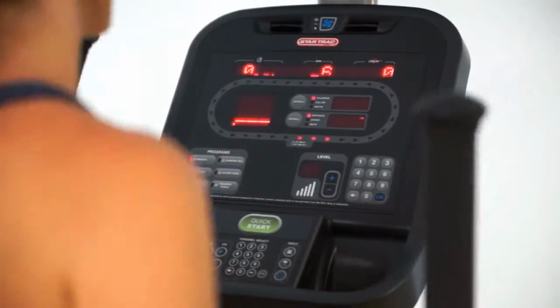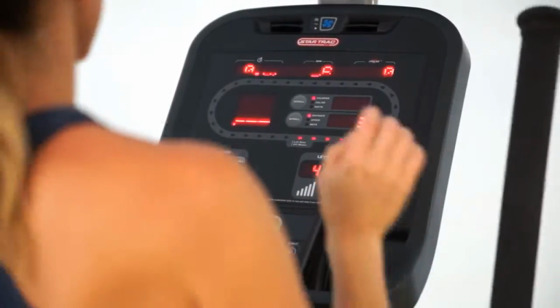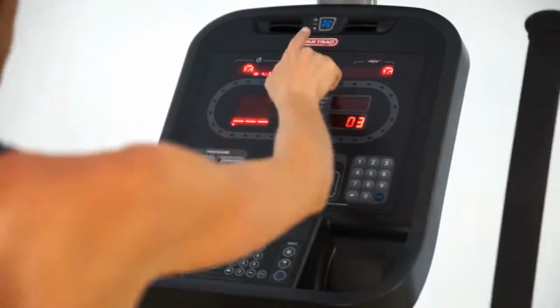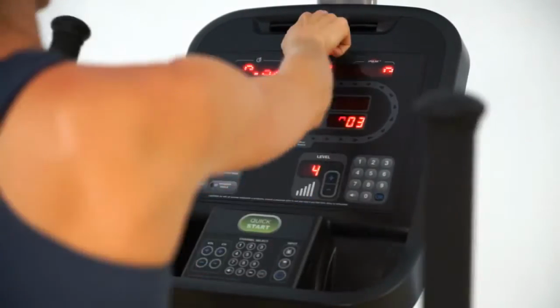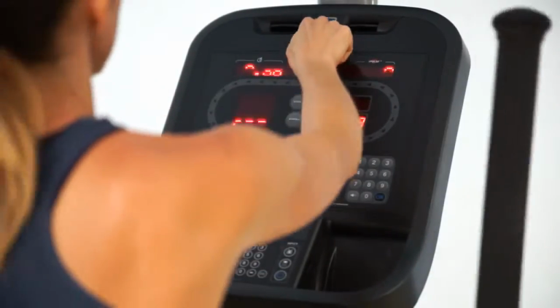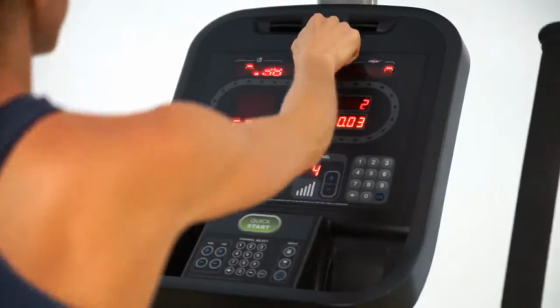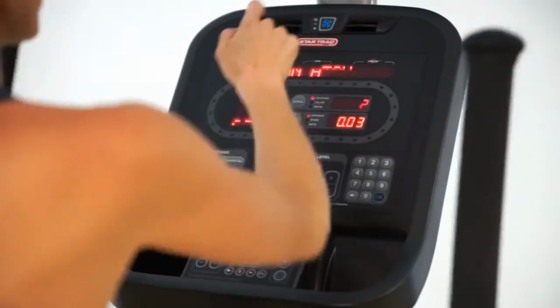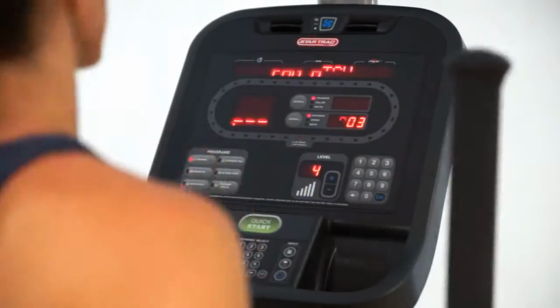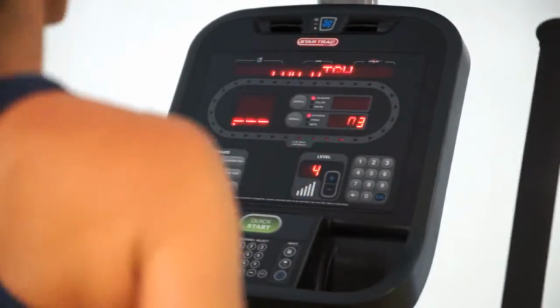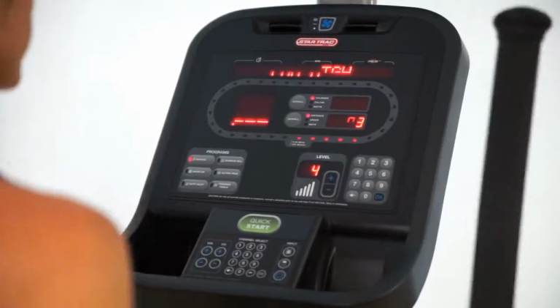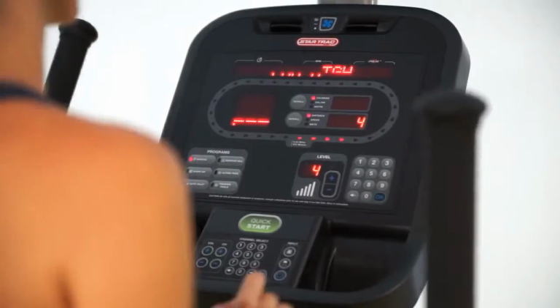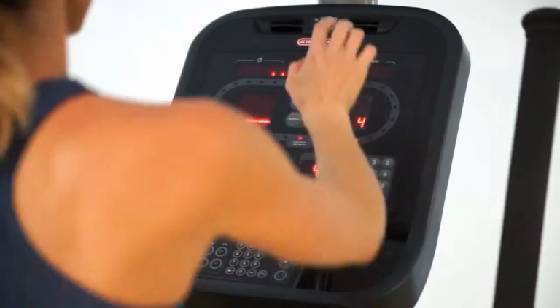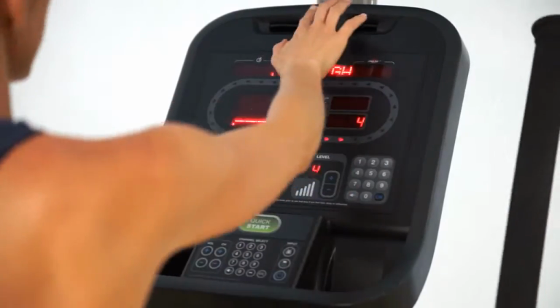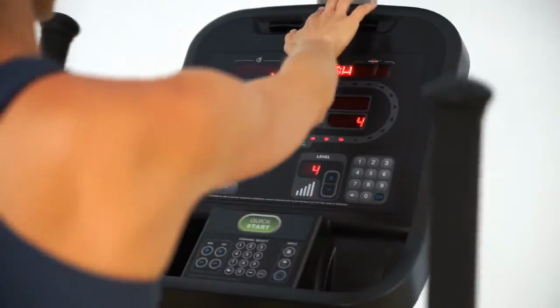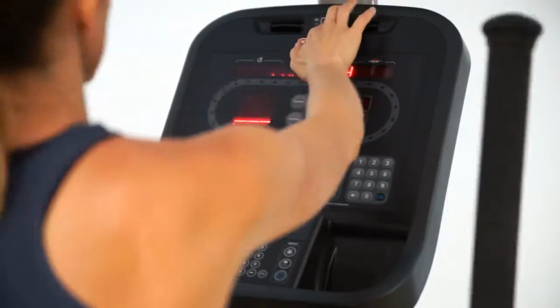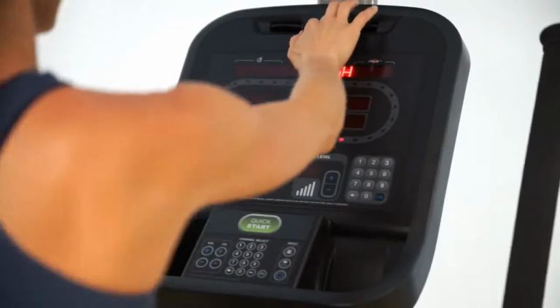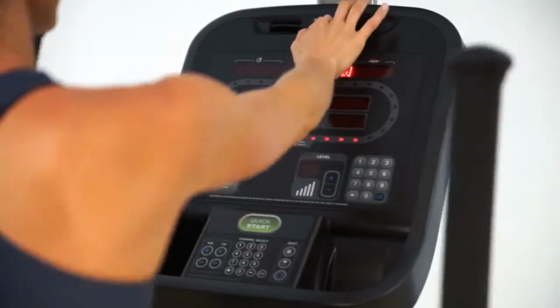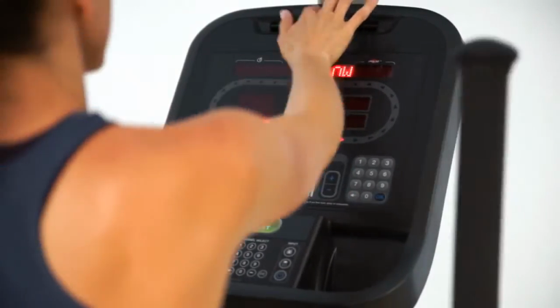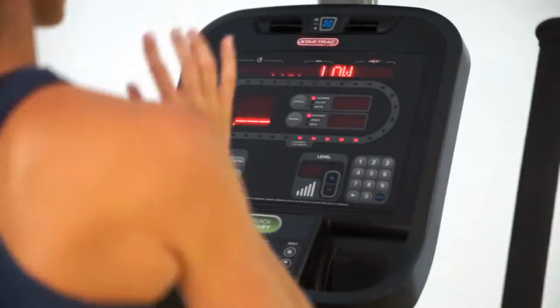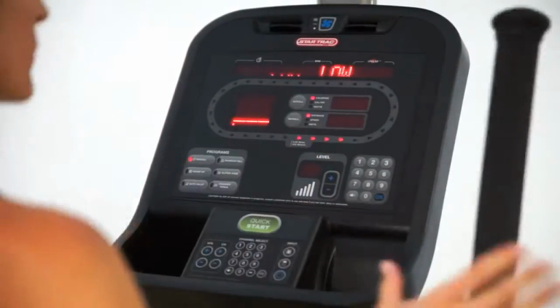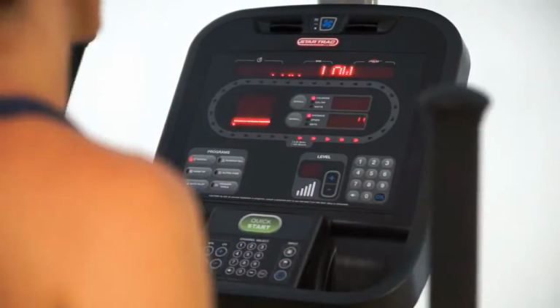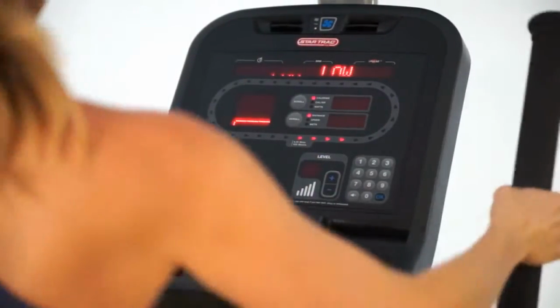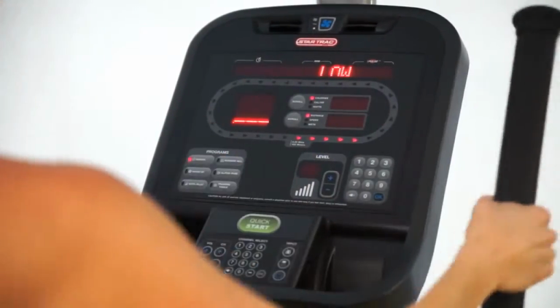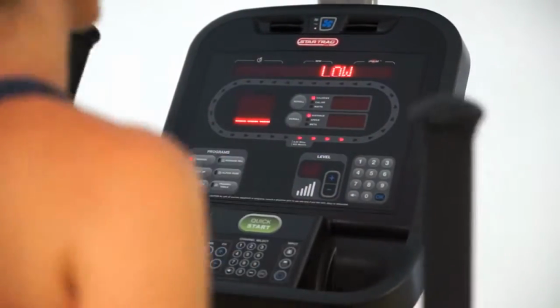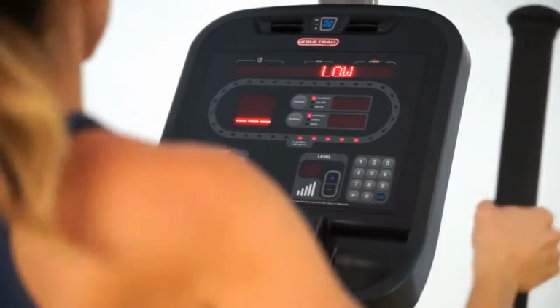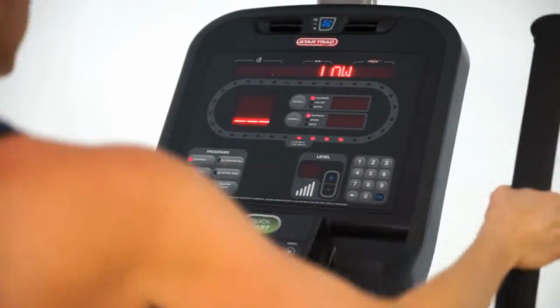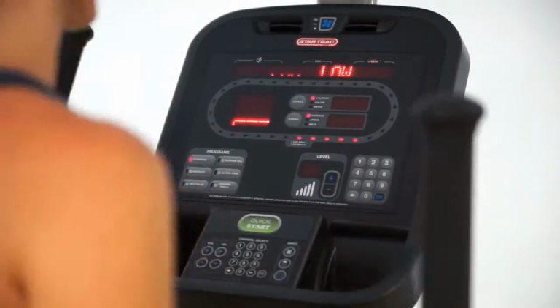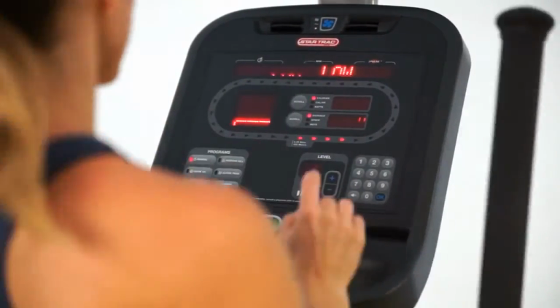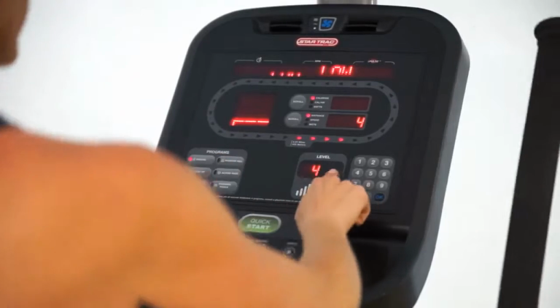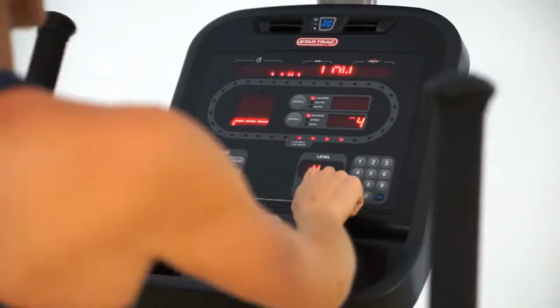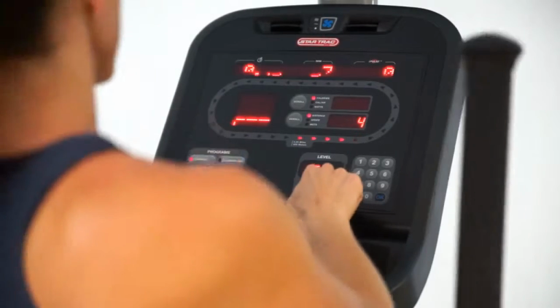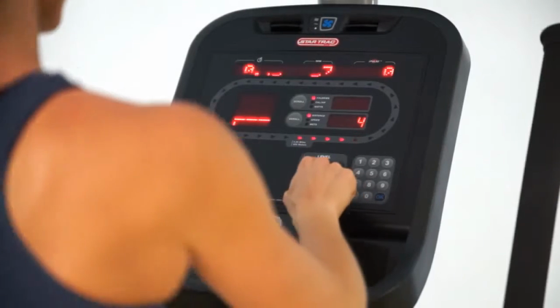Star Trac is also famous for its user fan. After 45 seconds the fan will come on automatically. You can determine the direction of the fan and the intensity of the fan.